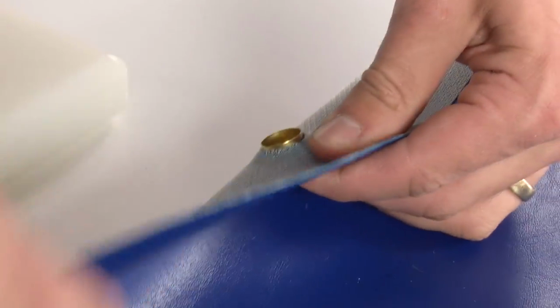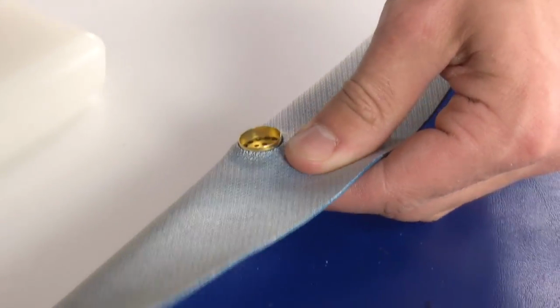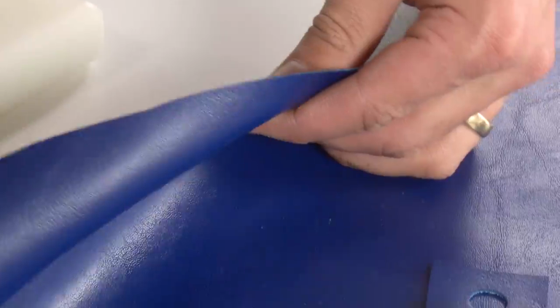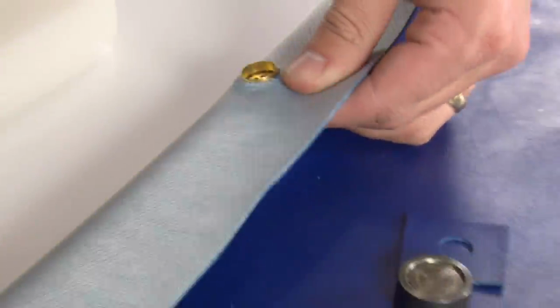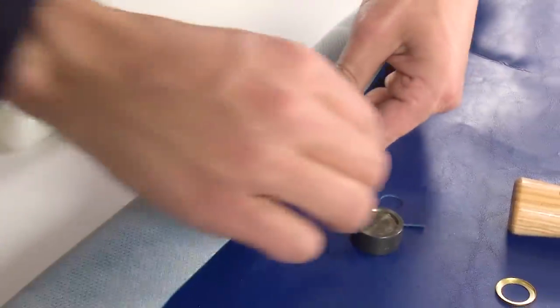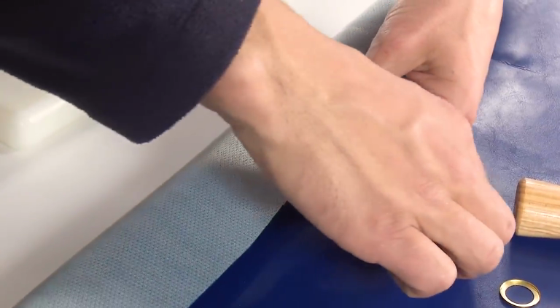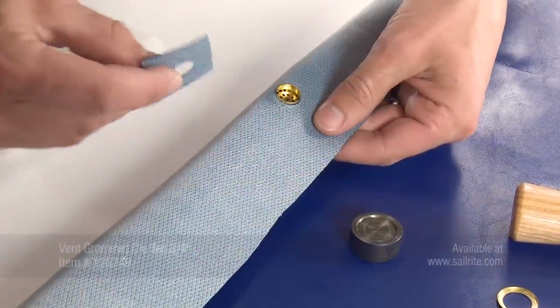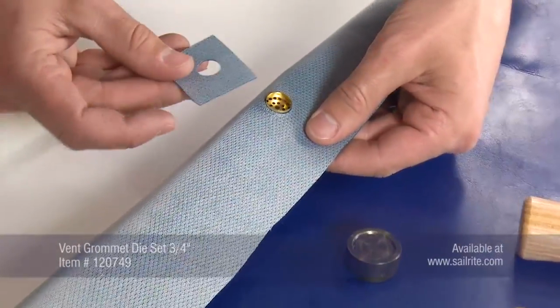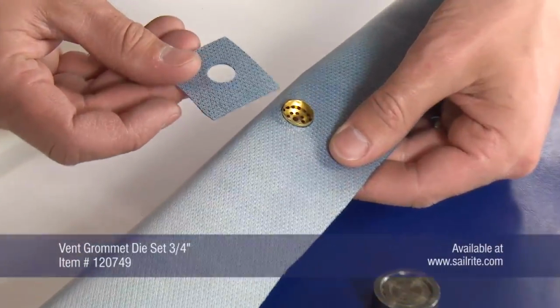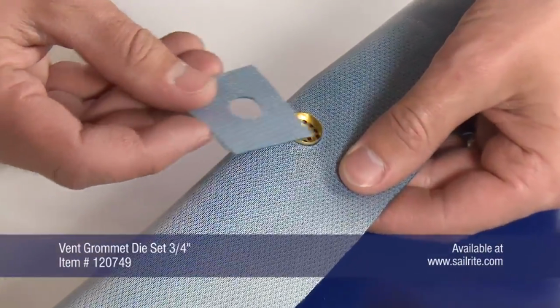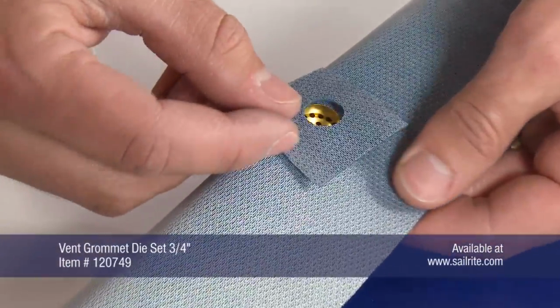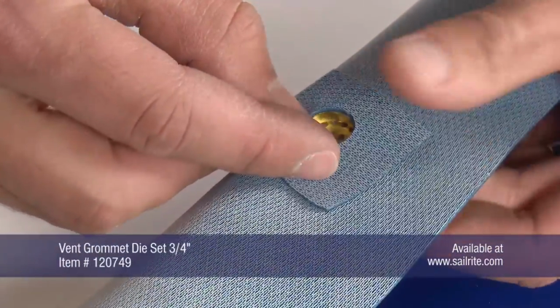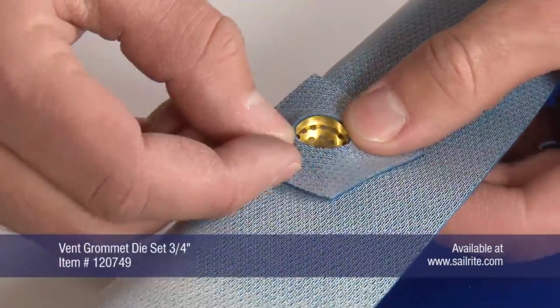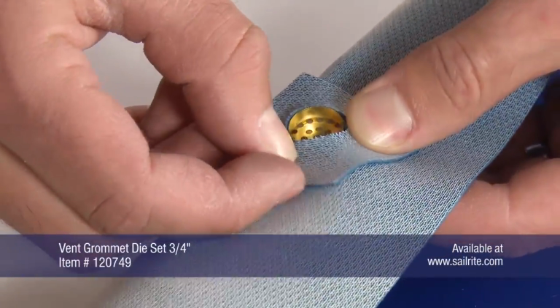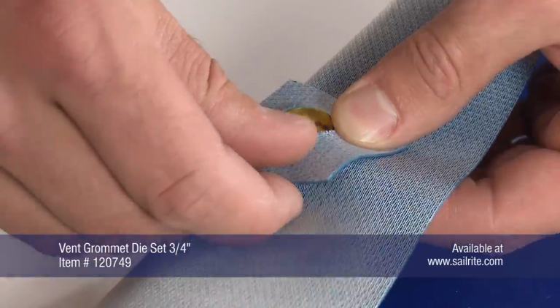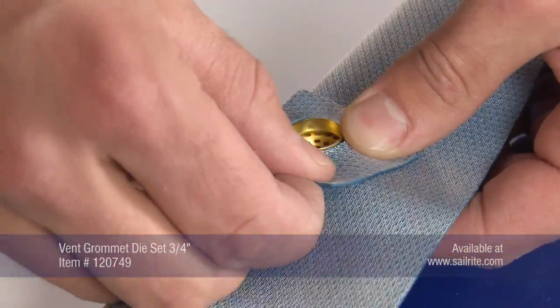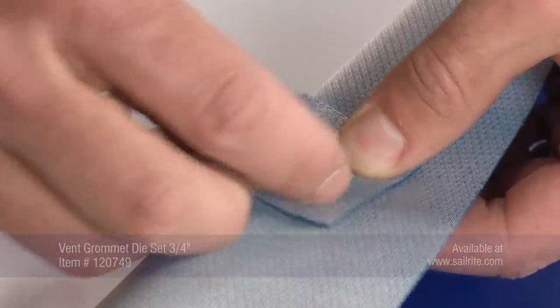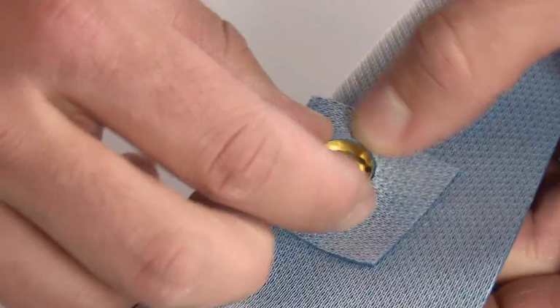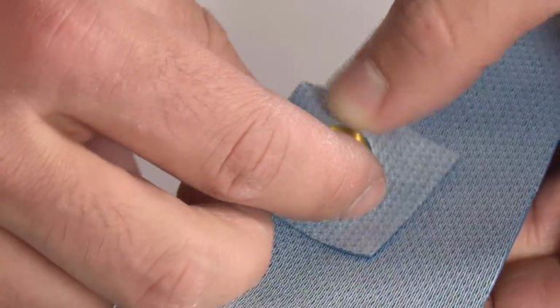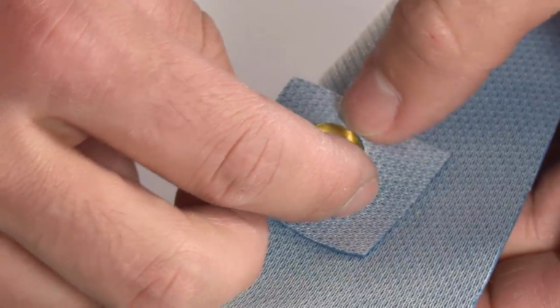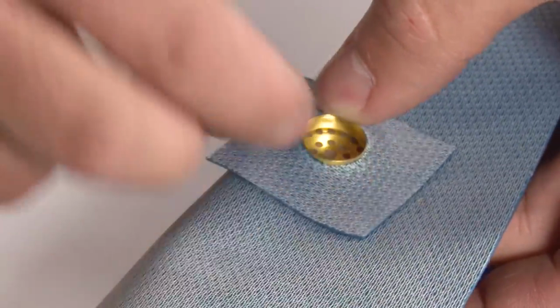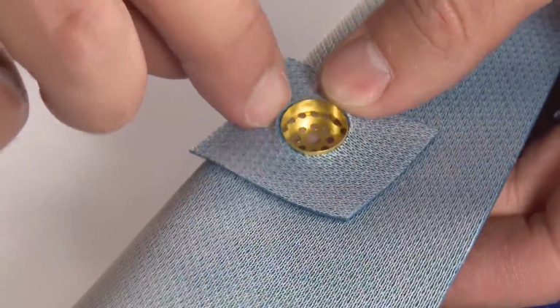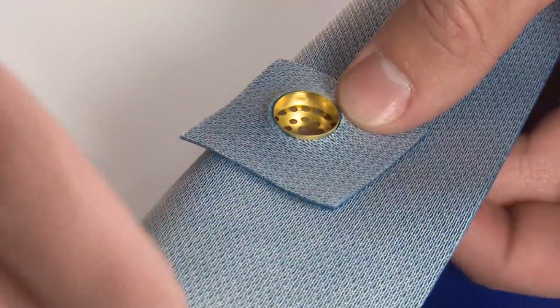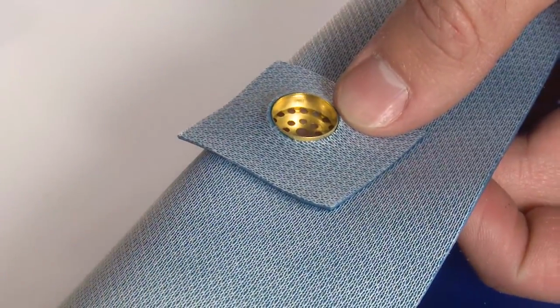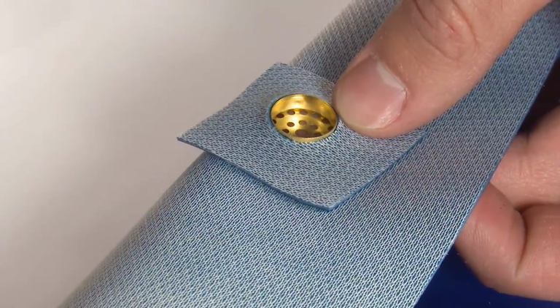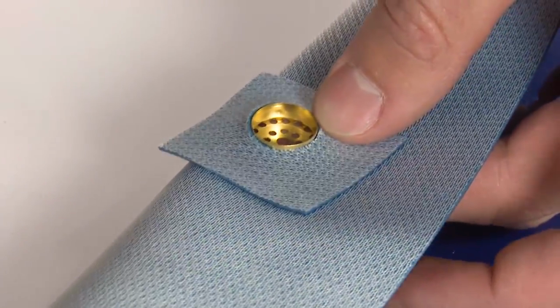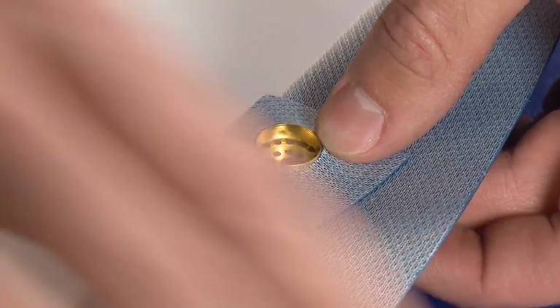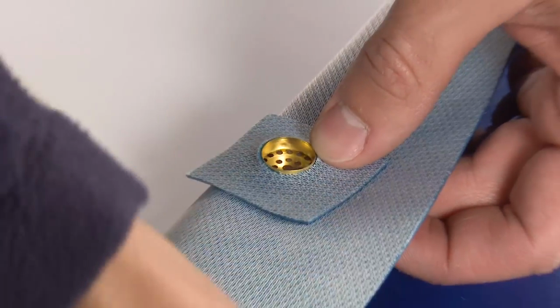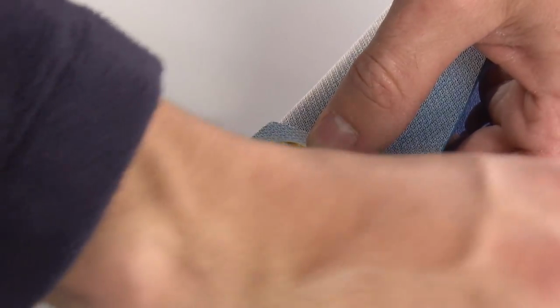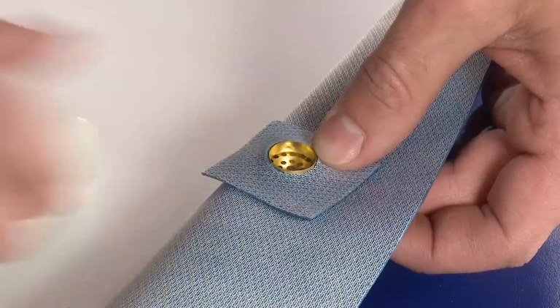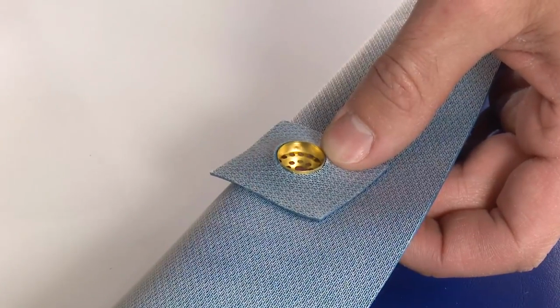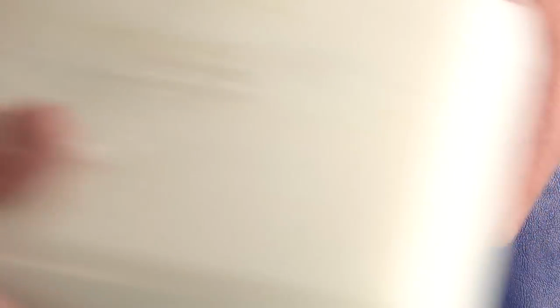The vent grommet's male flange should be pushed through the hole you just made from the decorative face of the fabric. Now working on the inside surface of the fabric, place the scrap square of fabric over the male portion of the vent grommet.